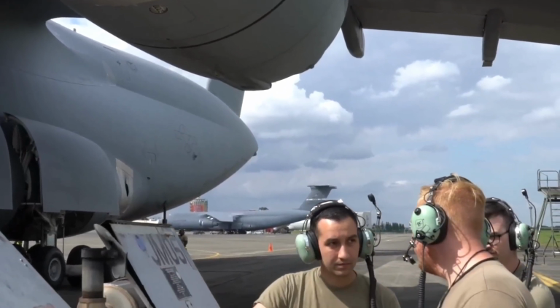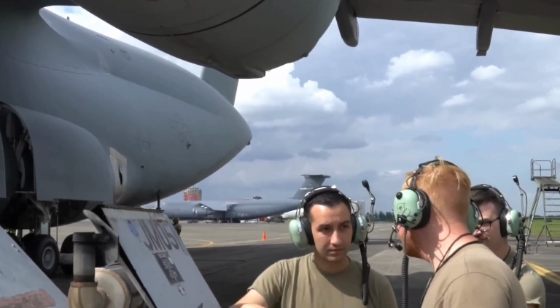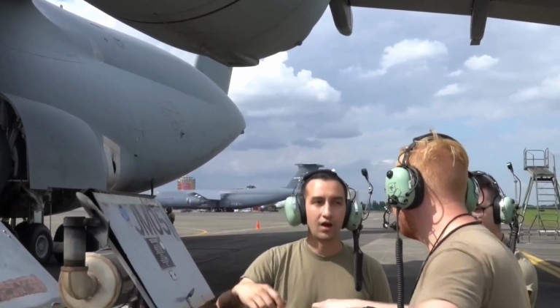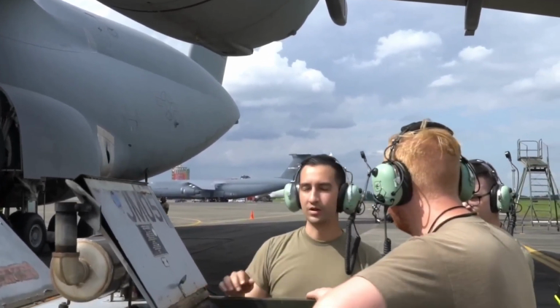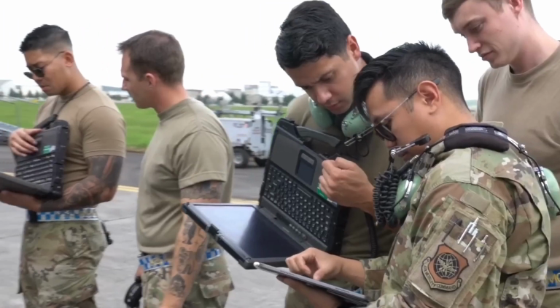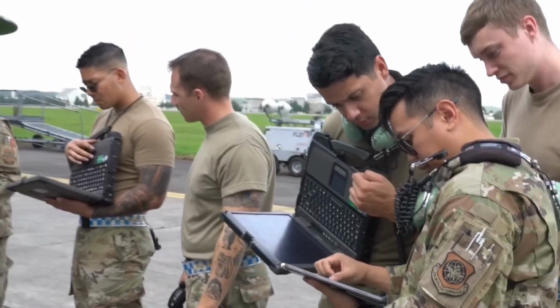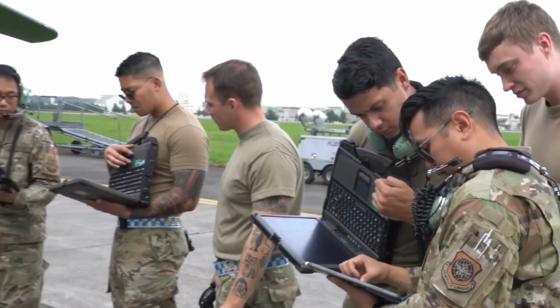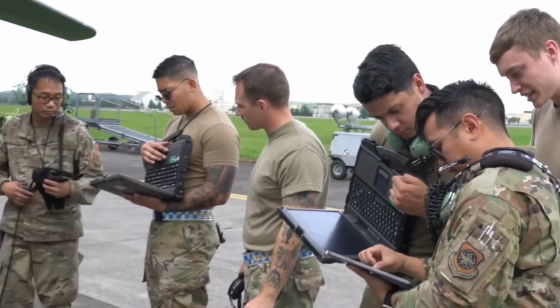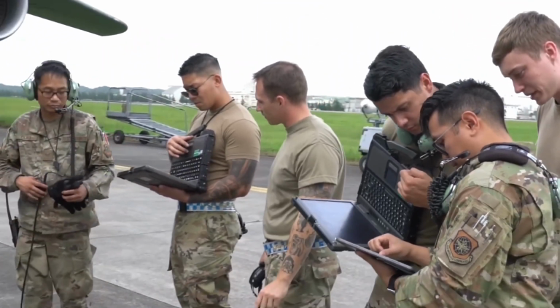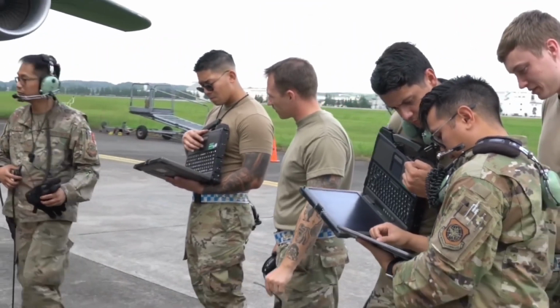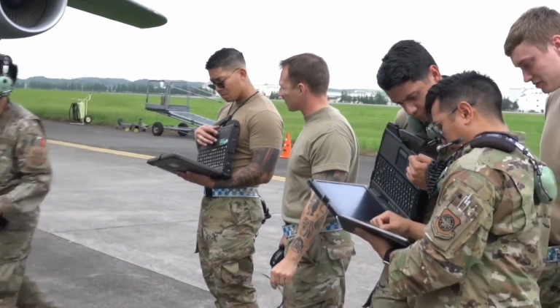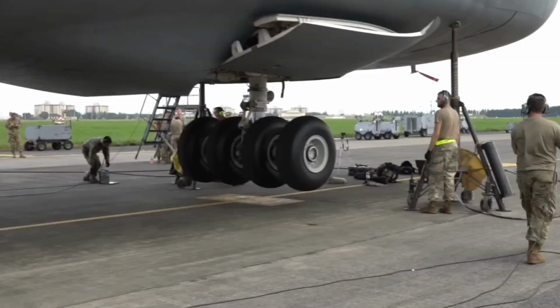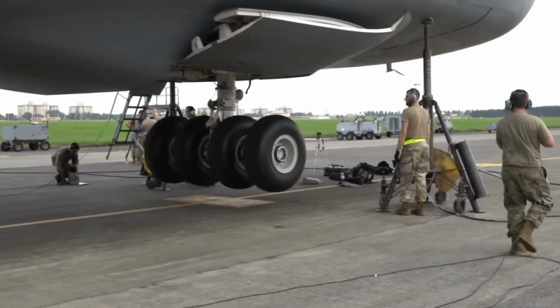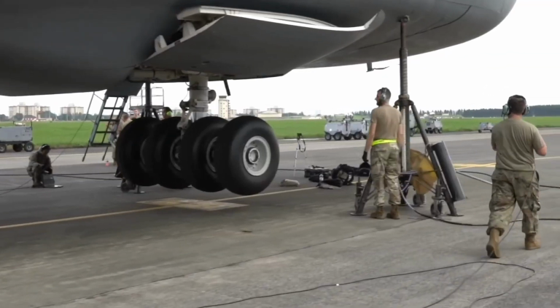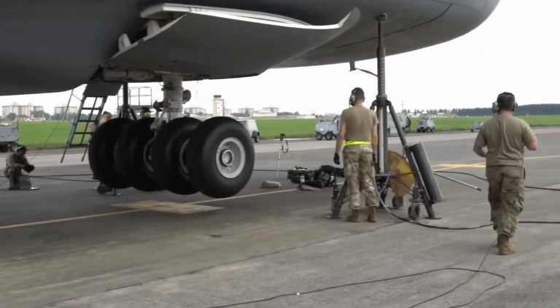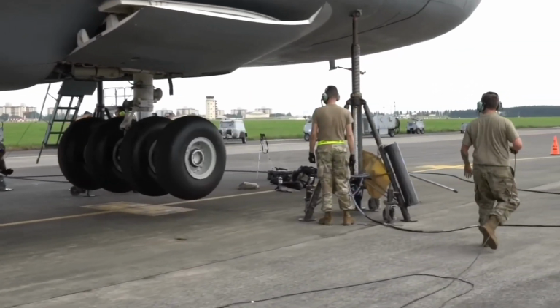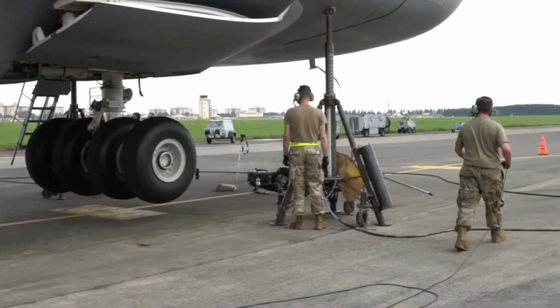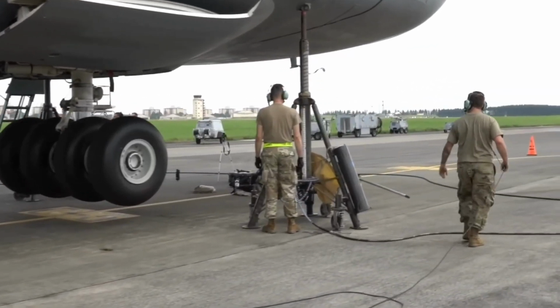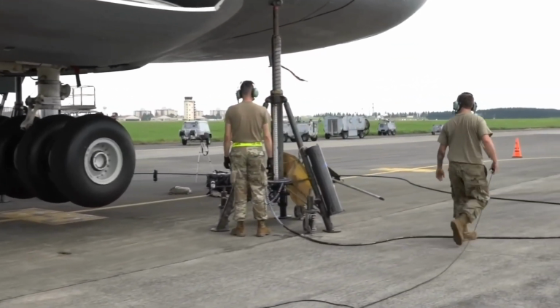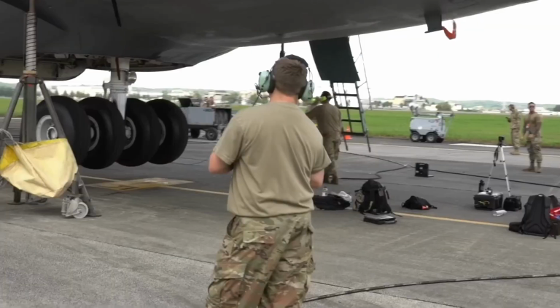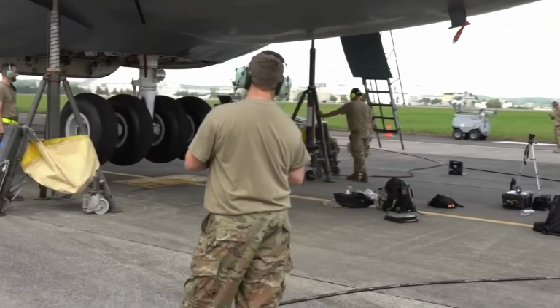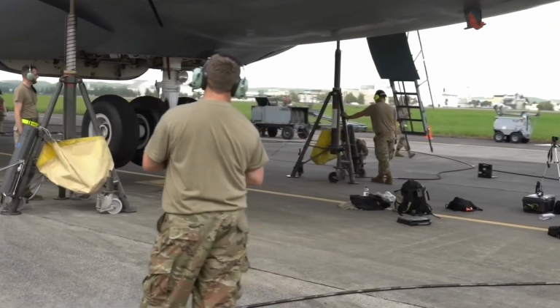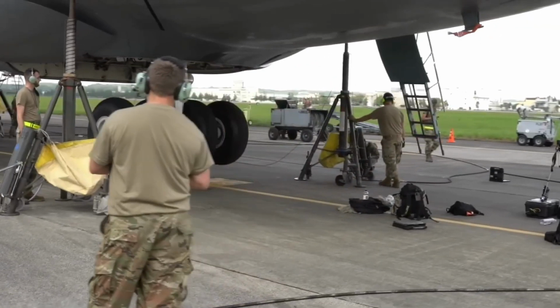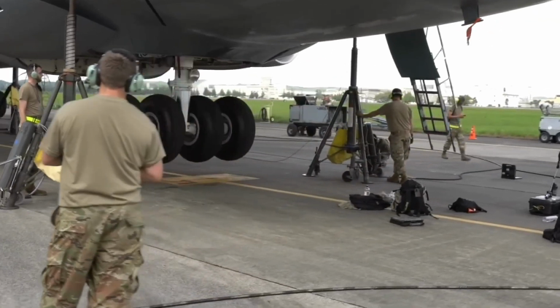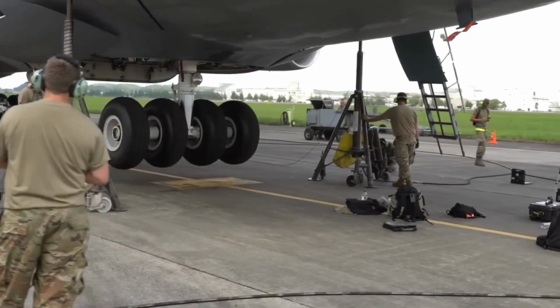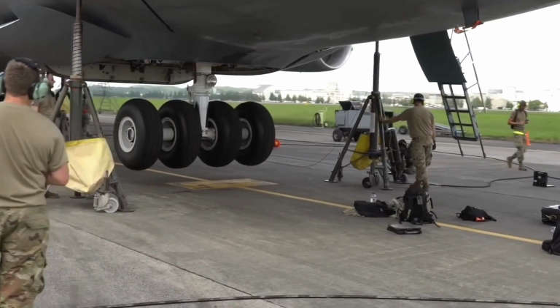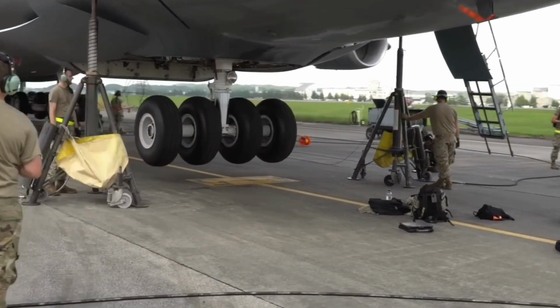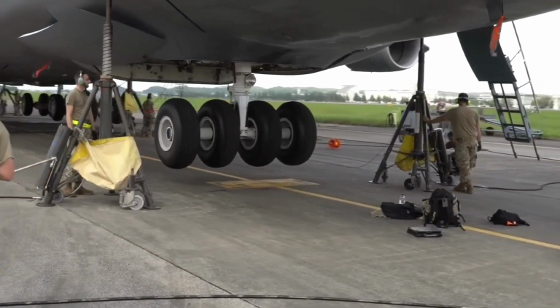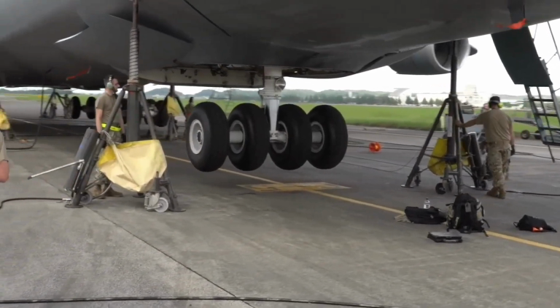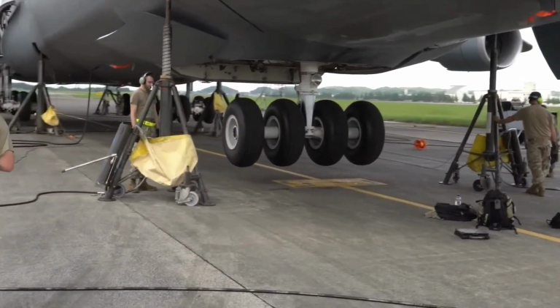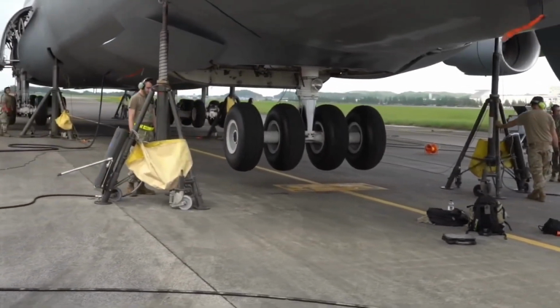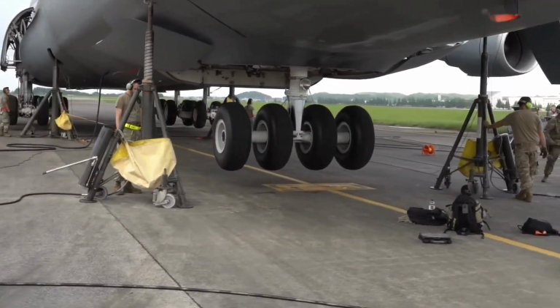When Lockheed Martin was restoring these old aircraft, they stated that when done, they would be good until 2040. So when fully retired, these aircraft will be nearly 80 years old.